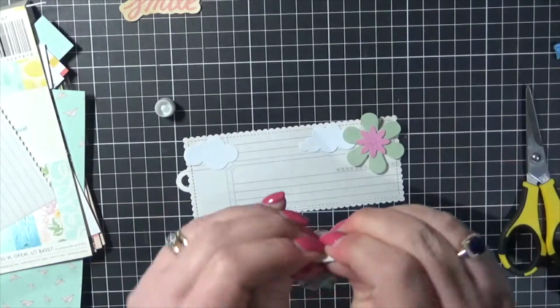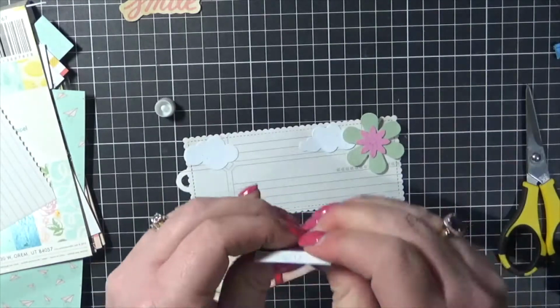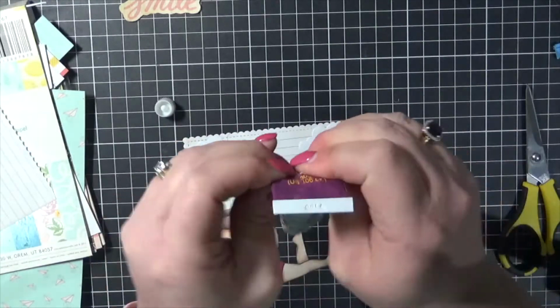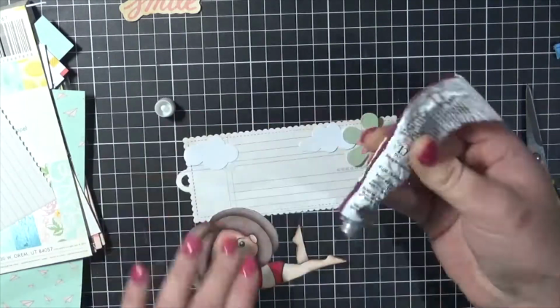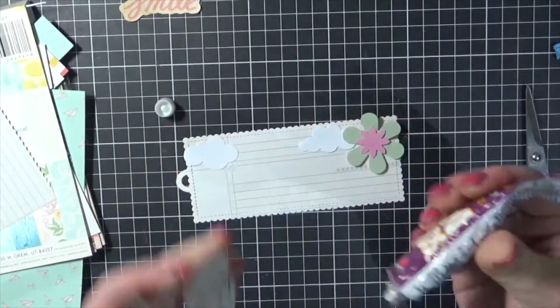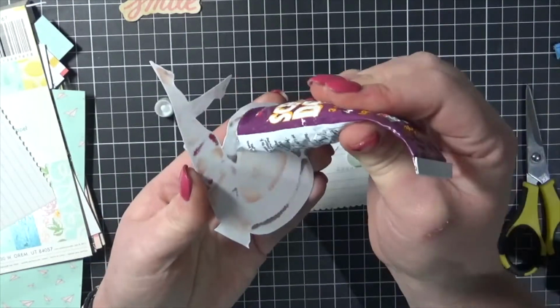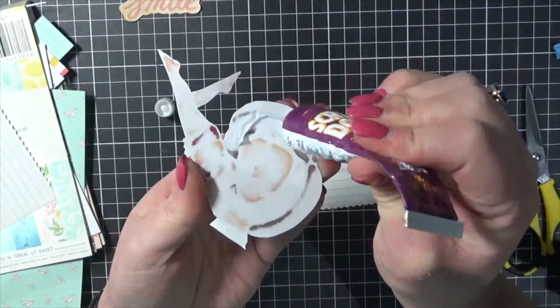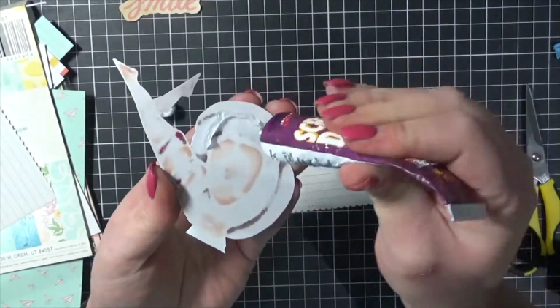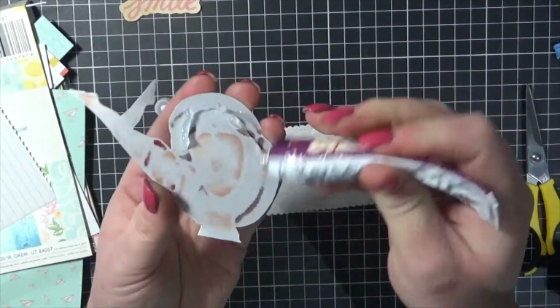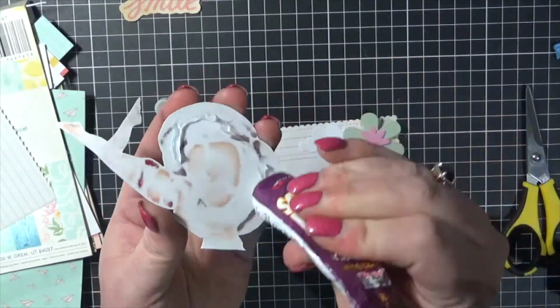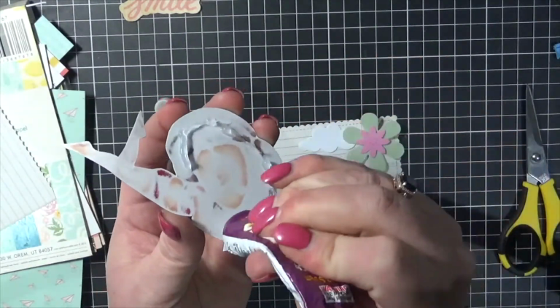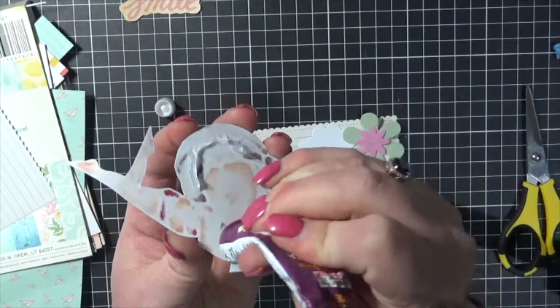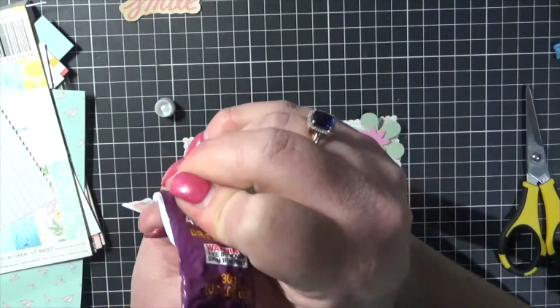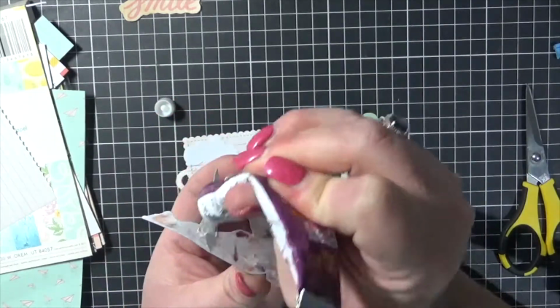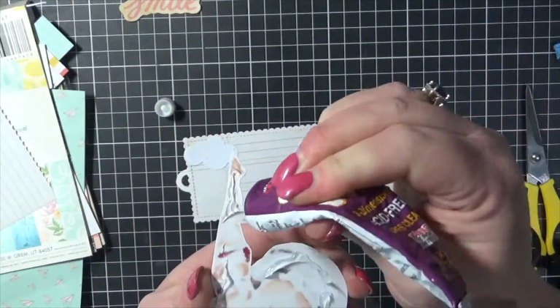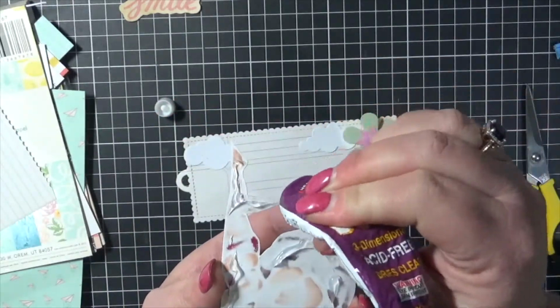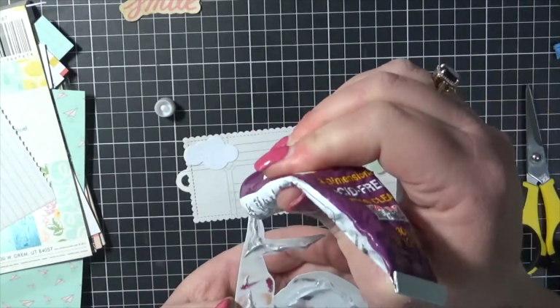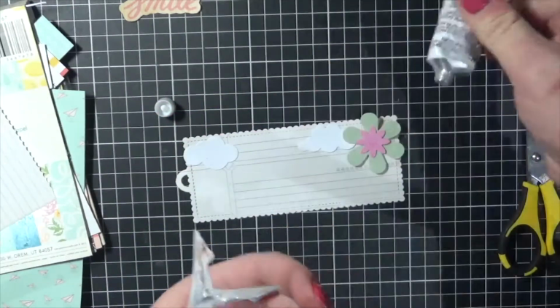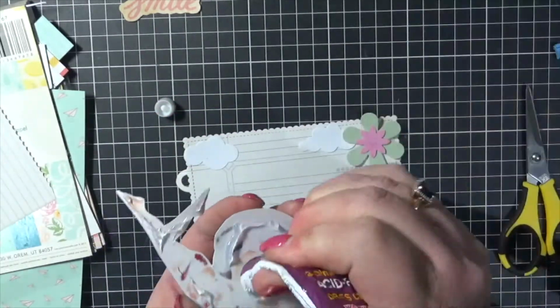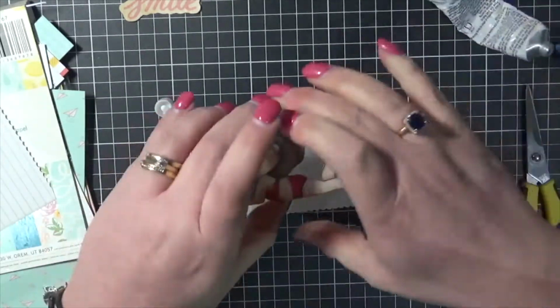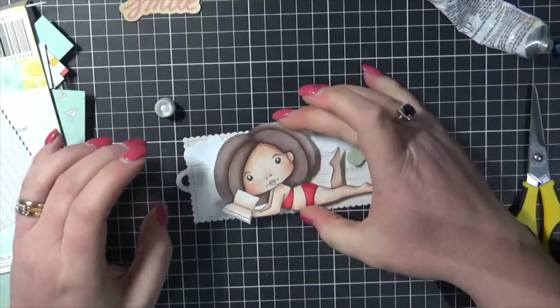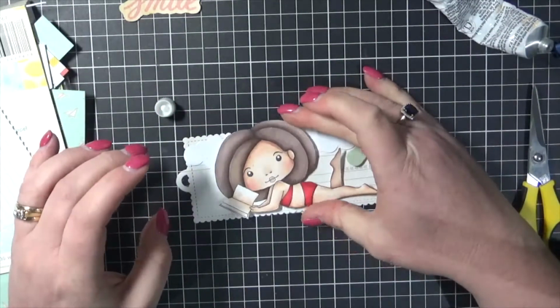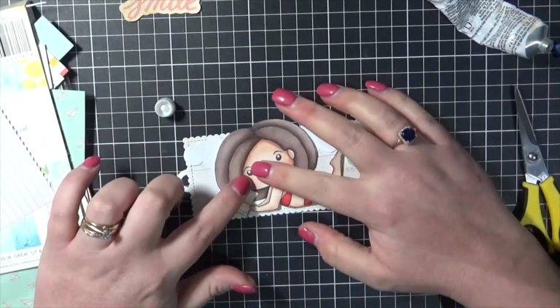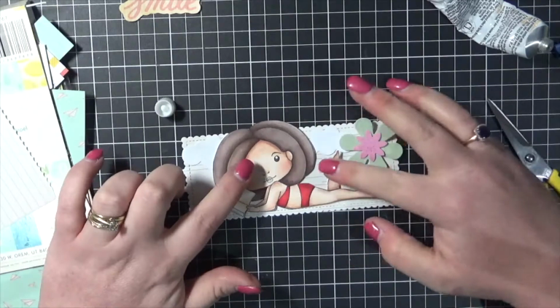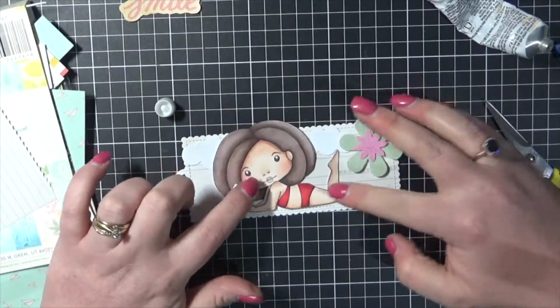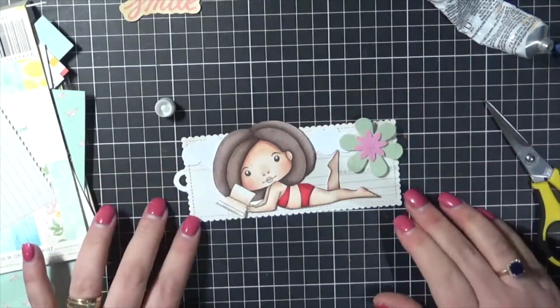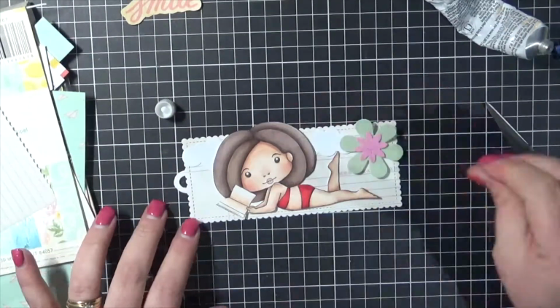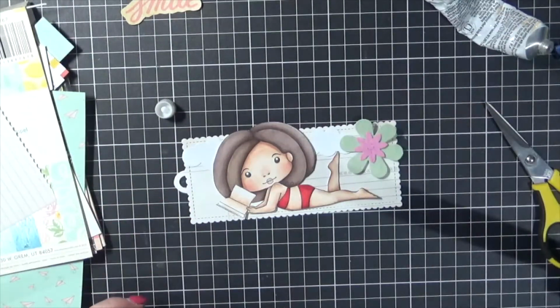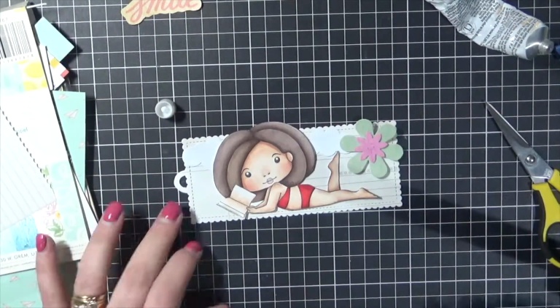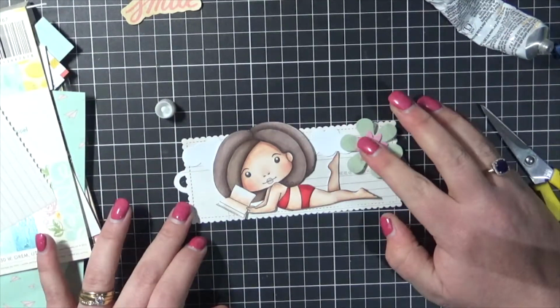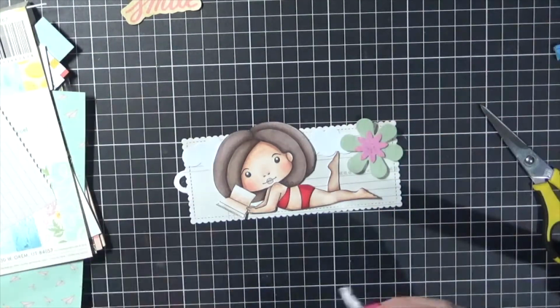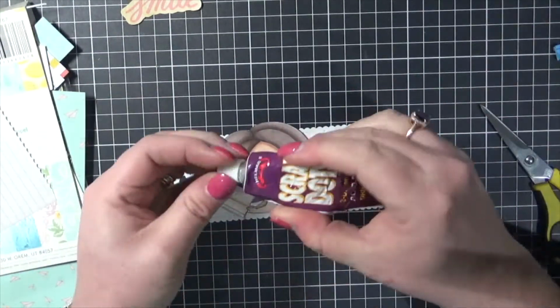And I decided to pop Marcy up off the bookmark as well. So I'm squeezing out the scrap dots all the way around her - of course on both of the legs and the feet and then down the centre. So just gently pushing so I can have that 3D effect.